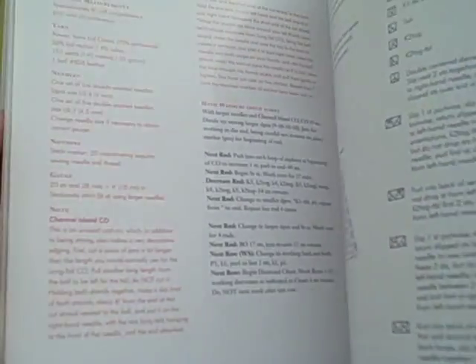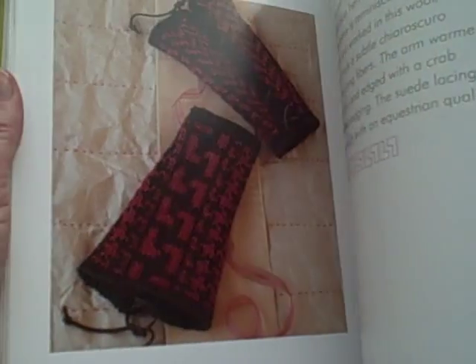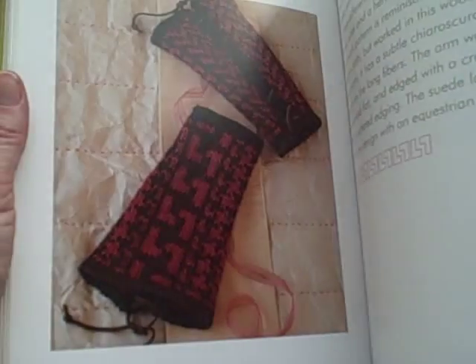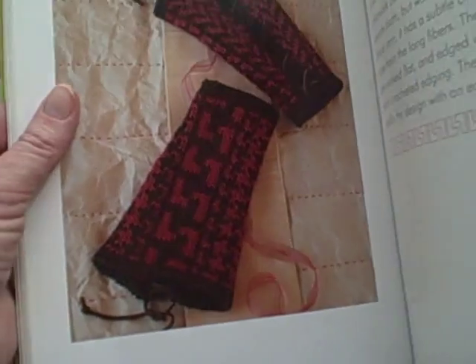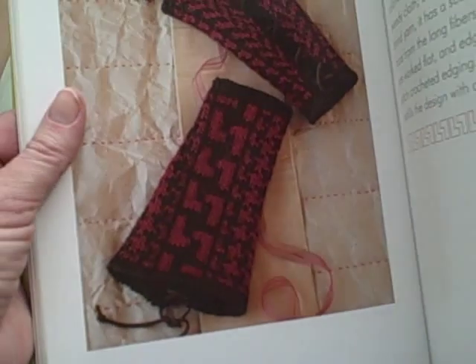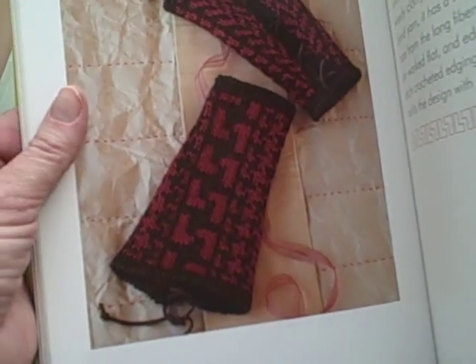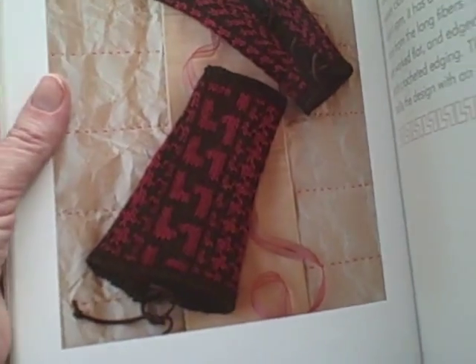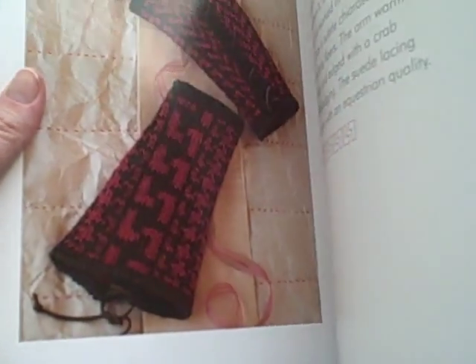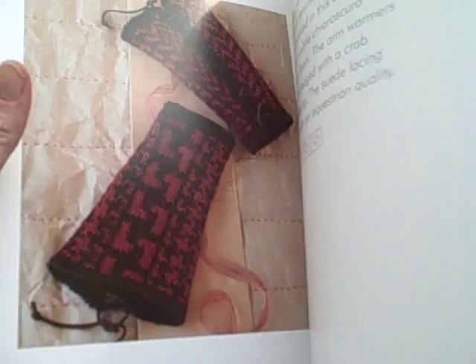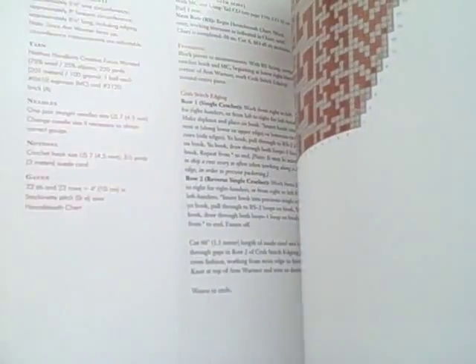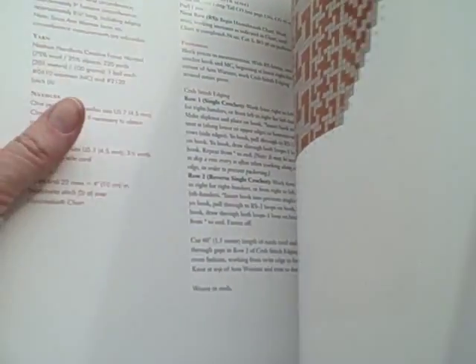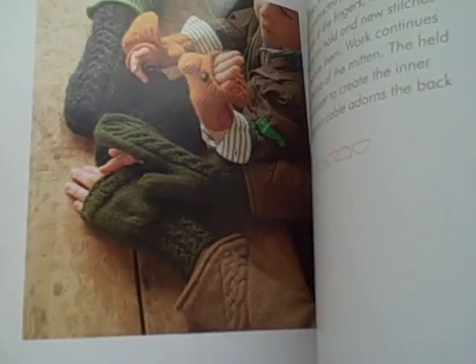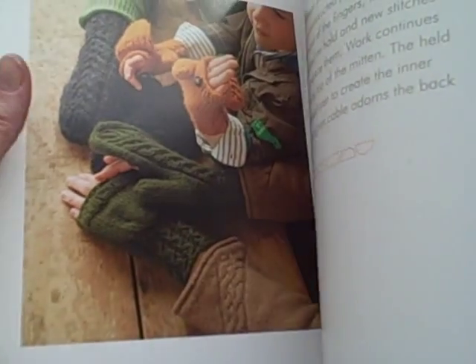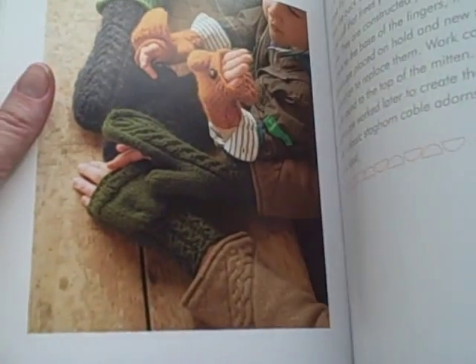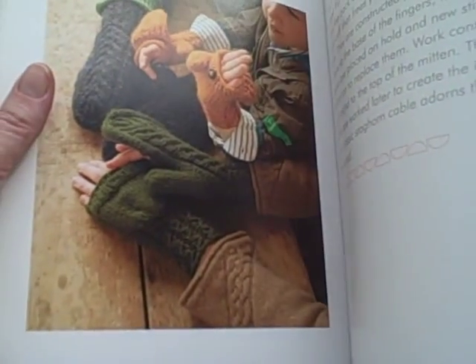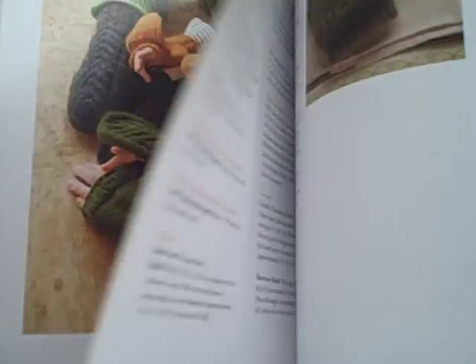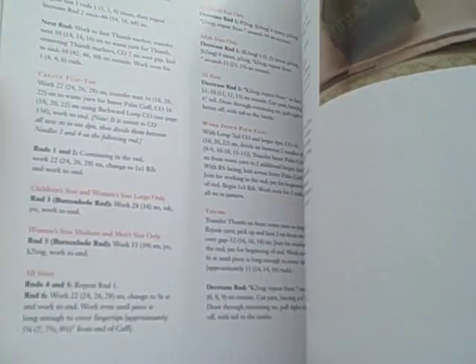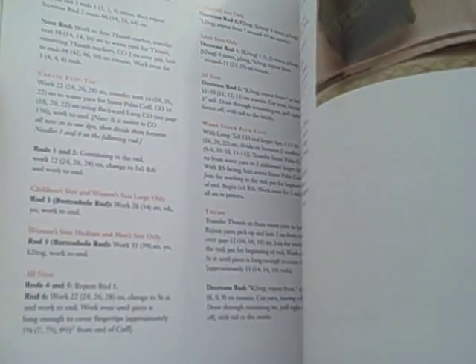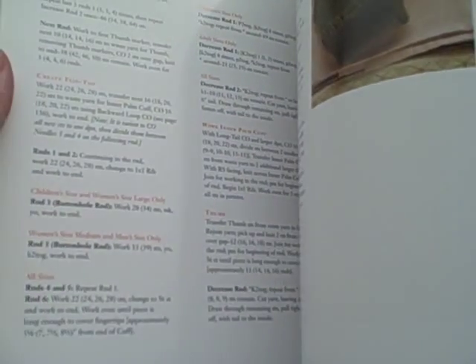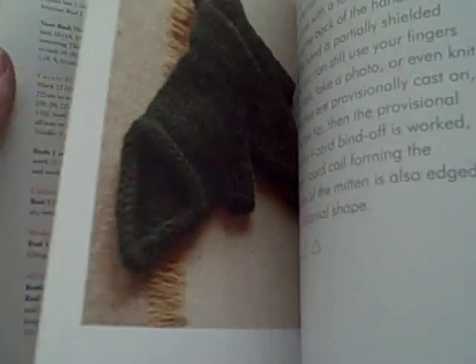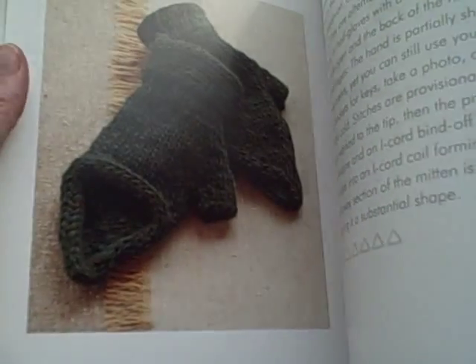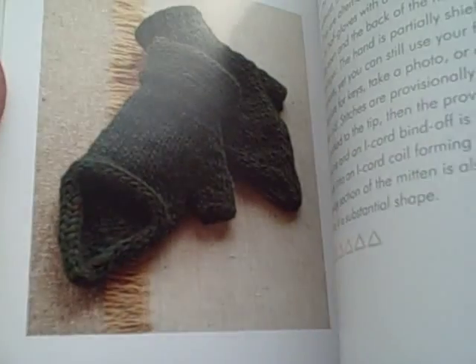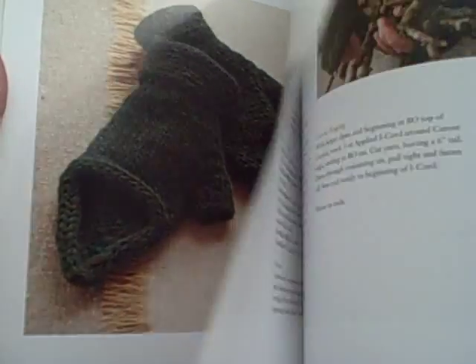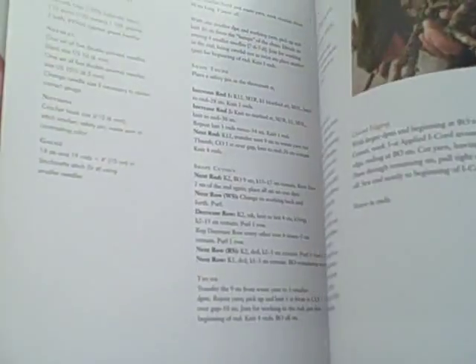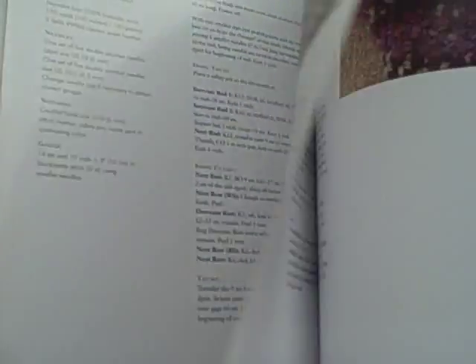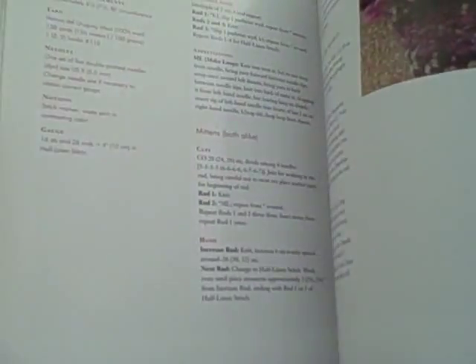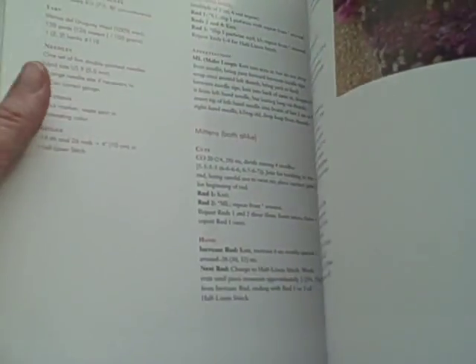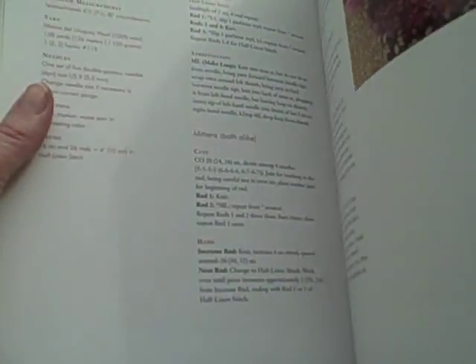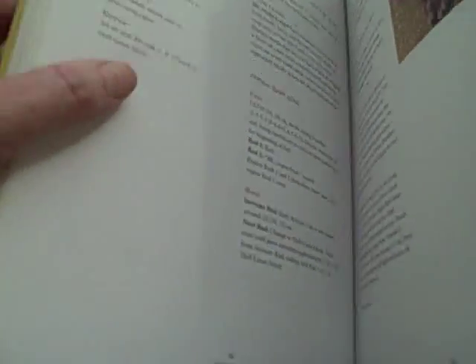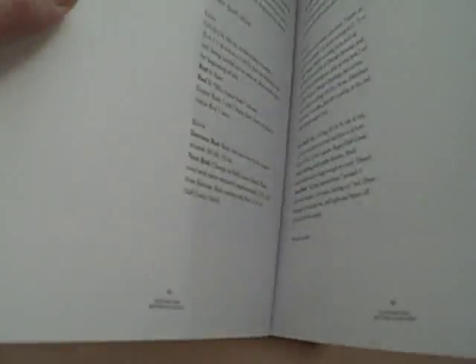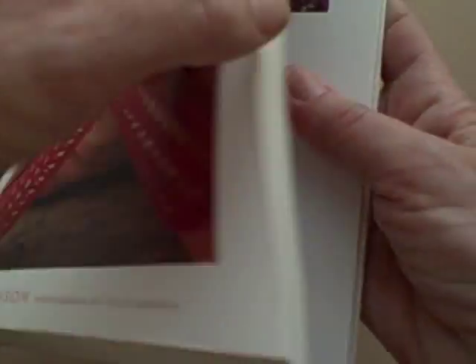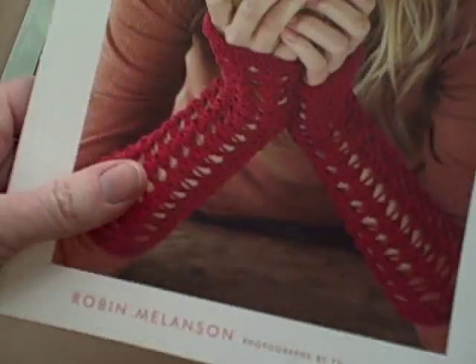You understand the basics, so when you read through a pattern, you should be able to kind of visualize where you're going with it as you go.